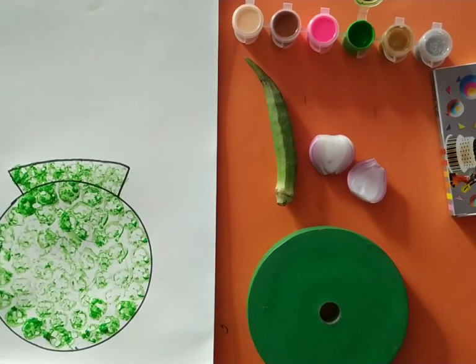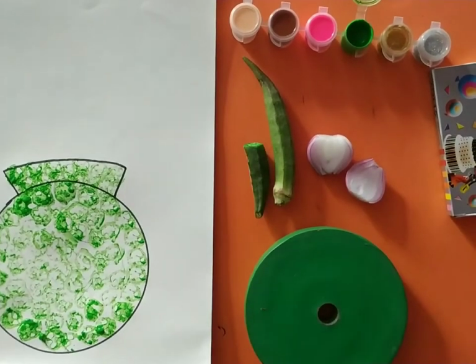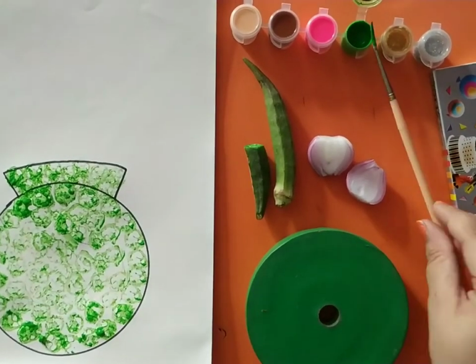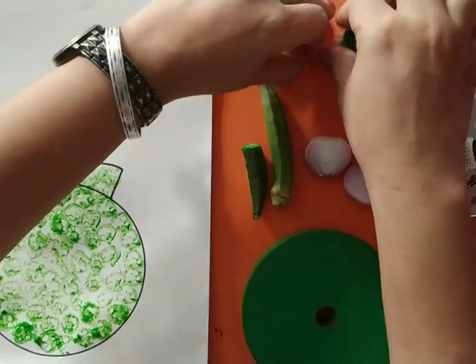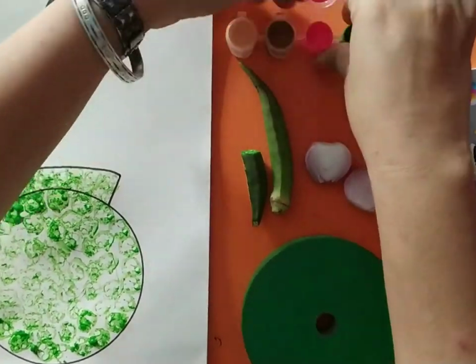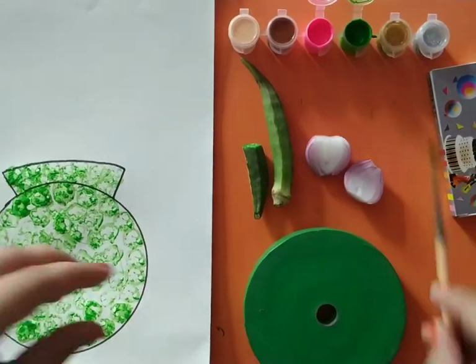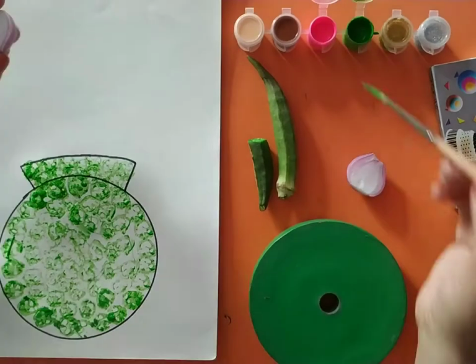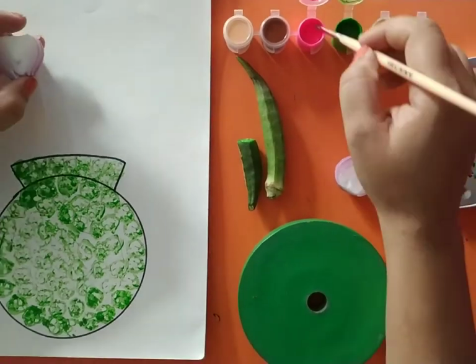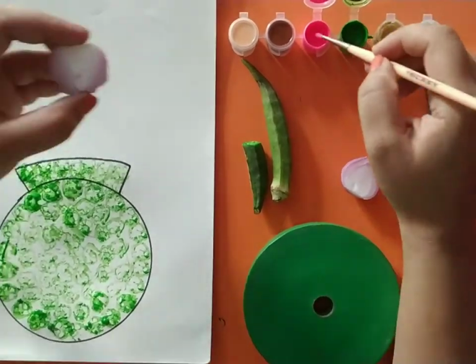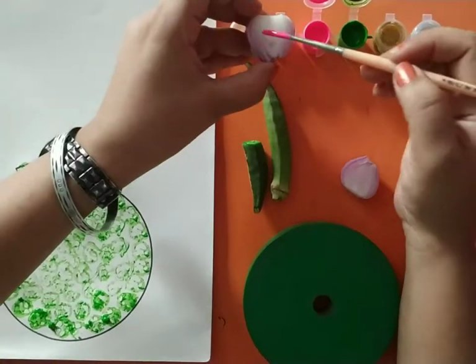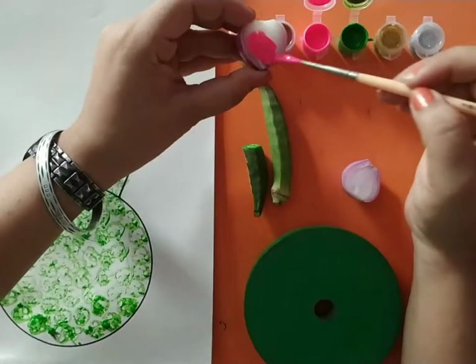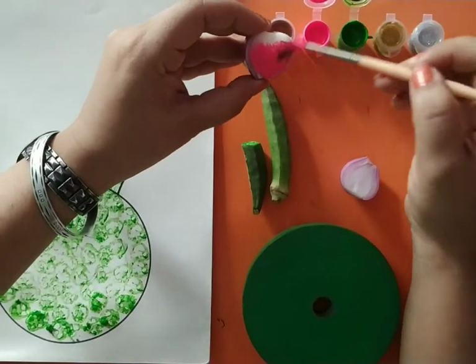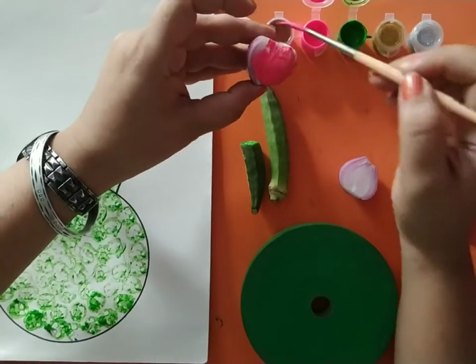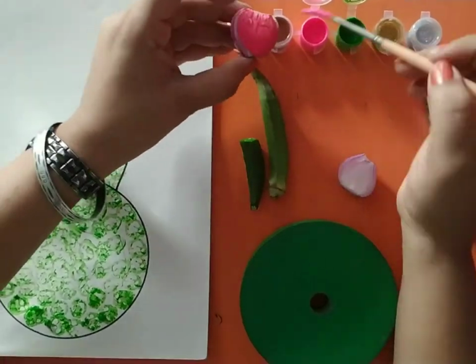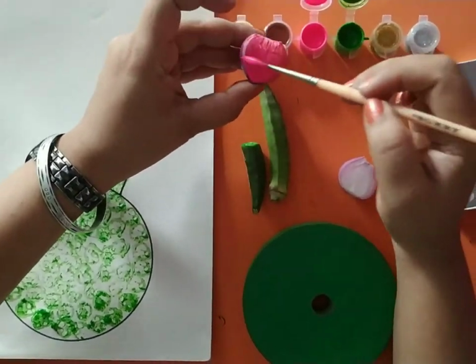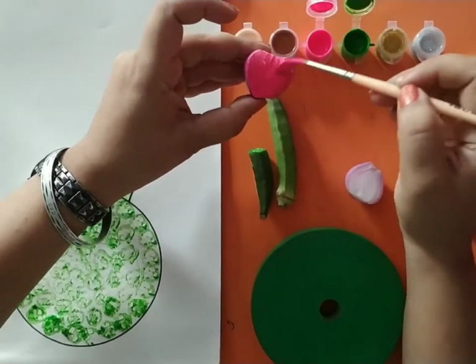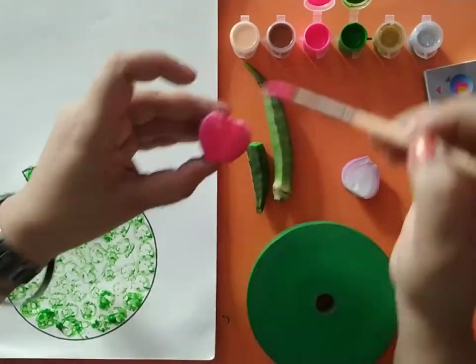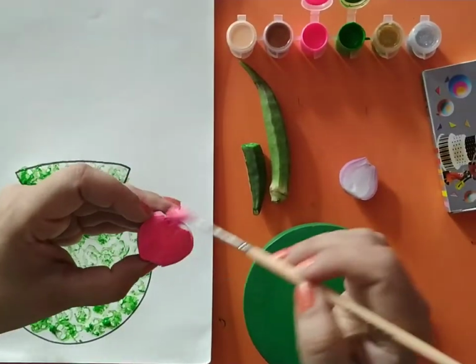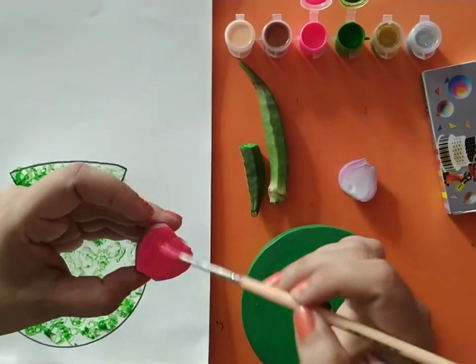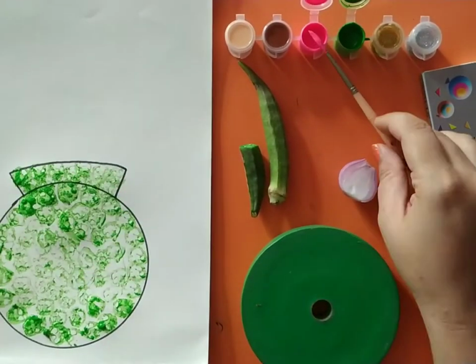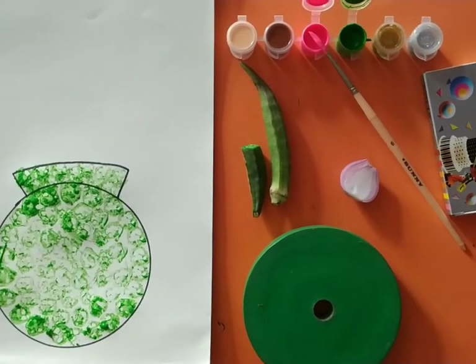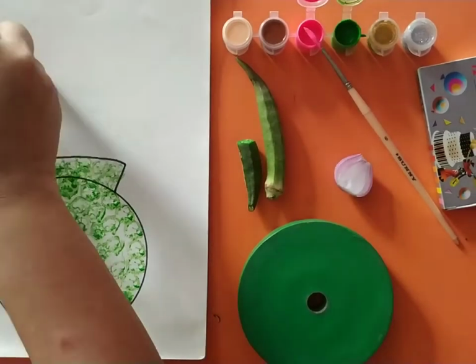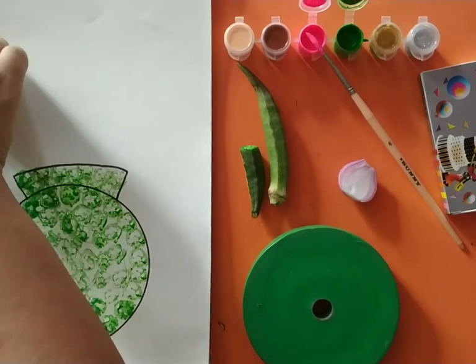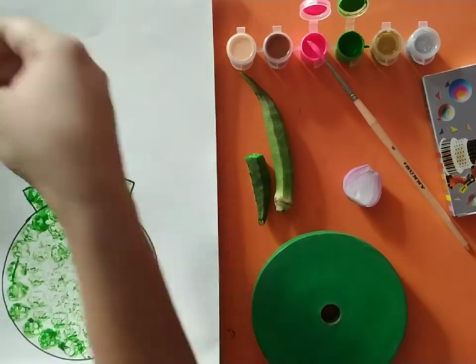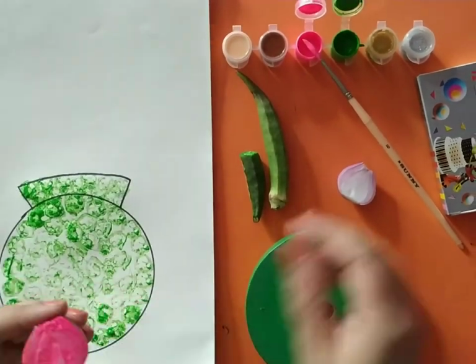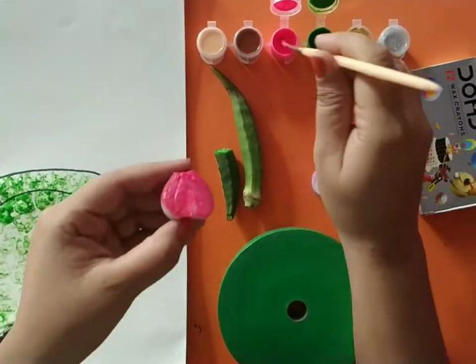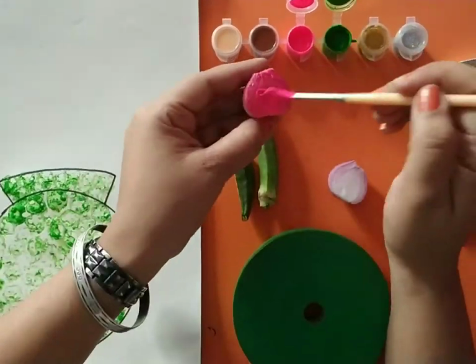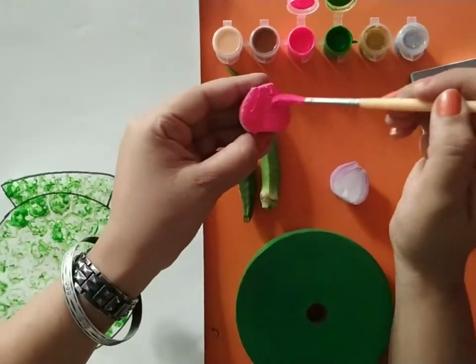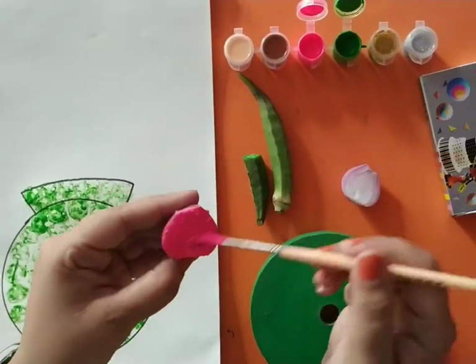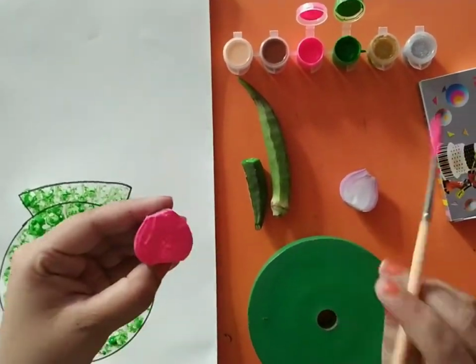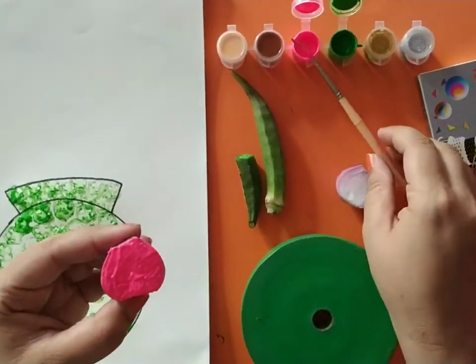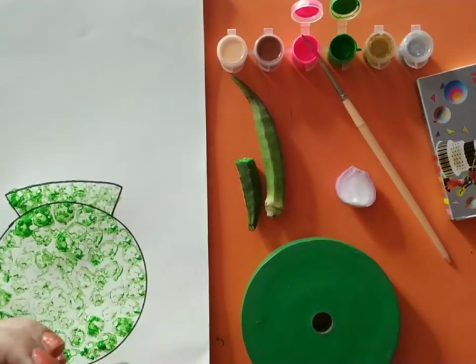Now we will take half an onion and apply the color on the inner side of the onion. Now we will make a flower with the help of the colored onion.